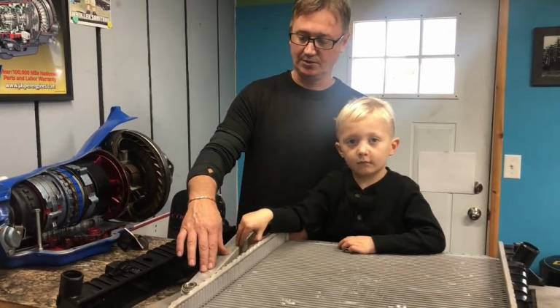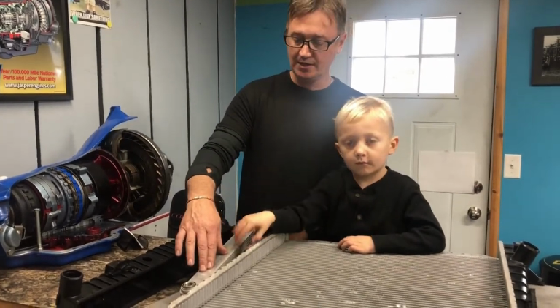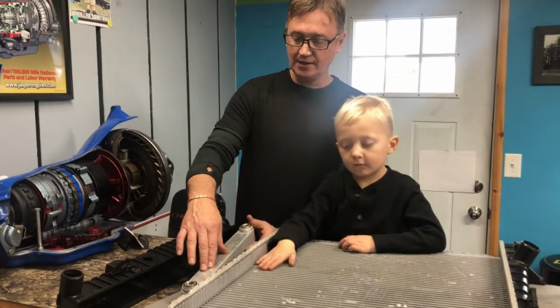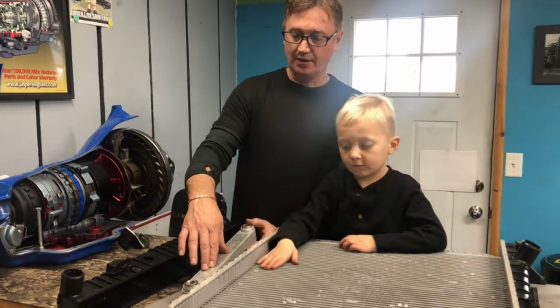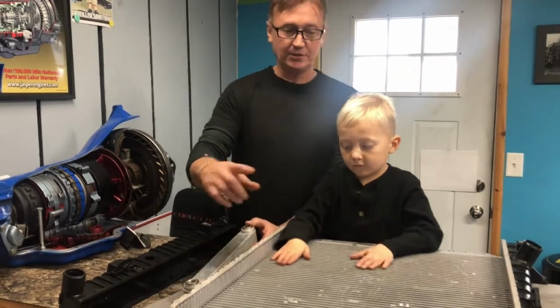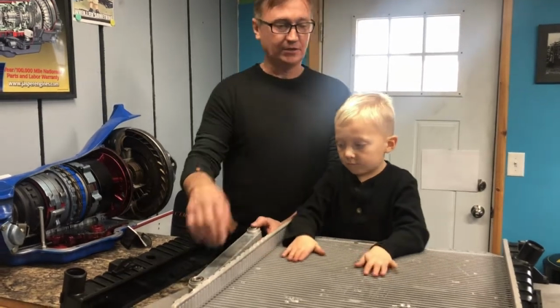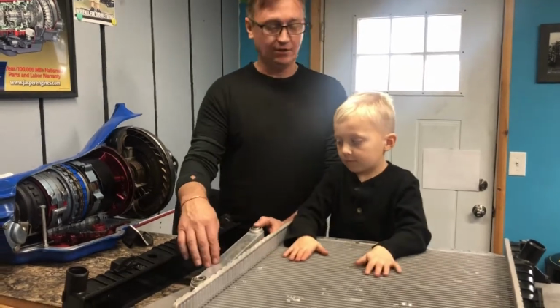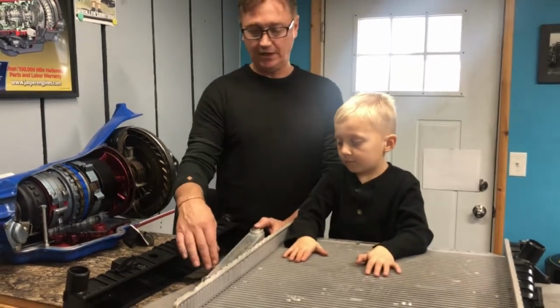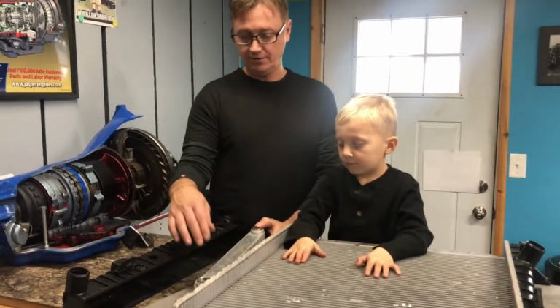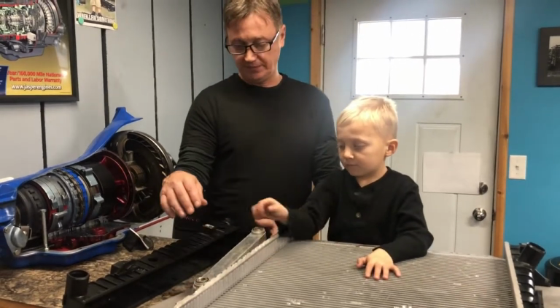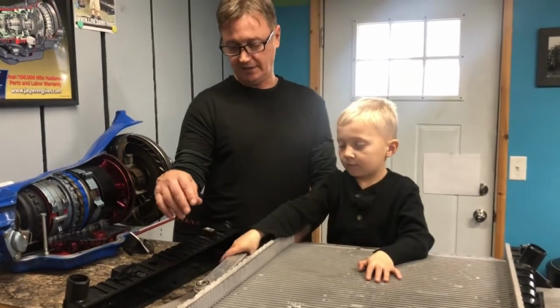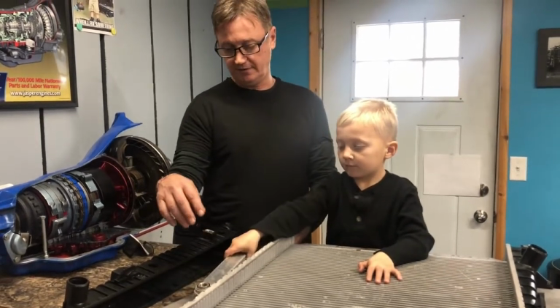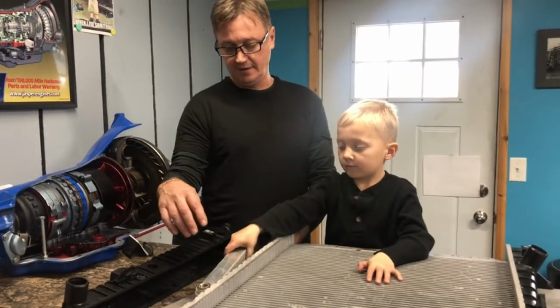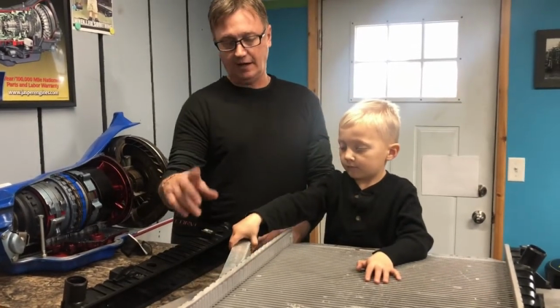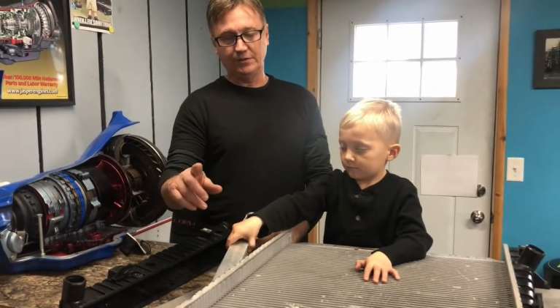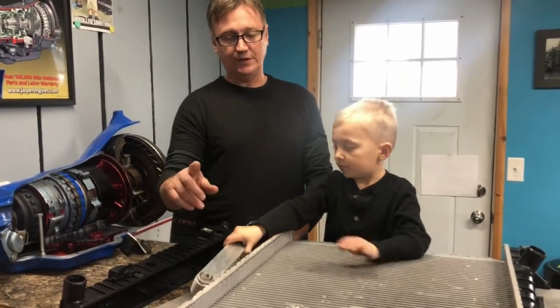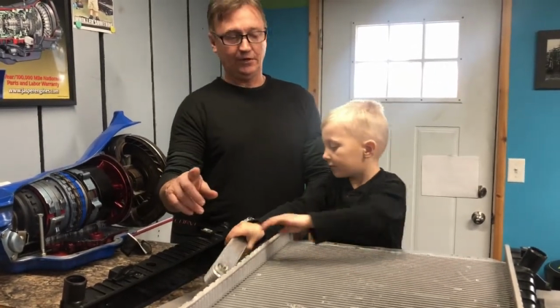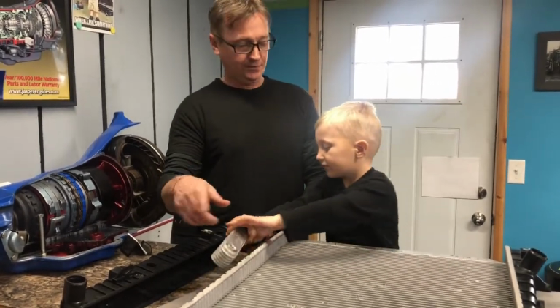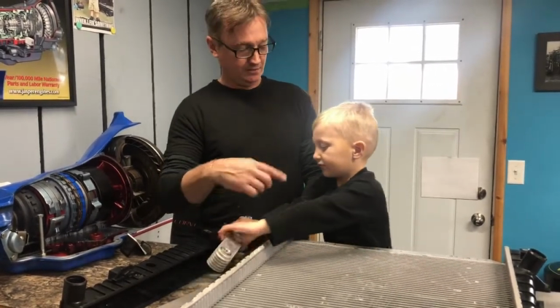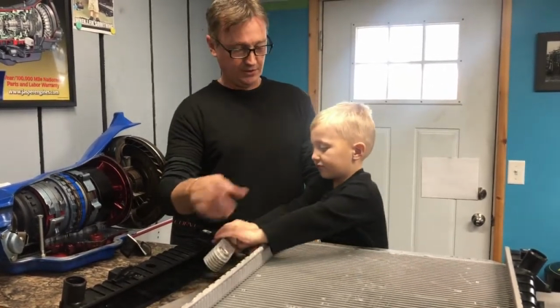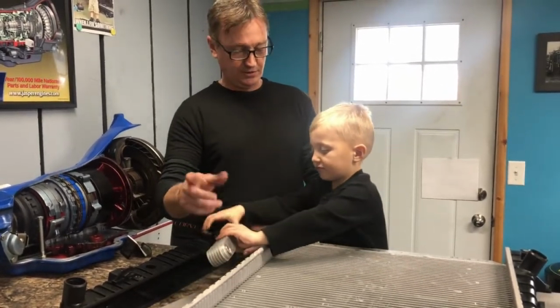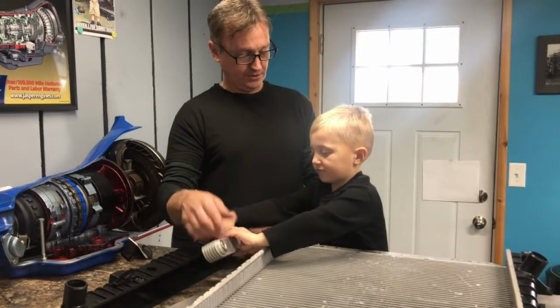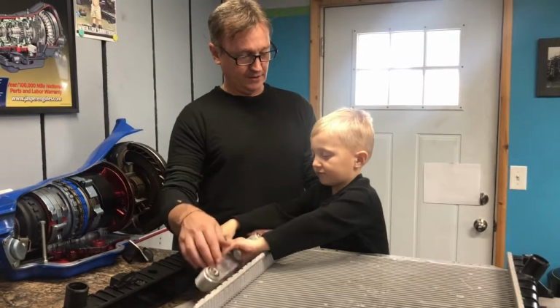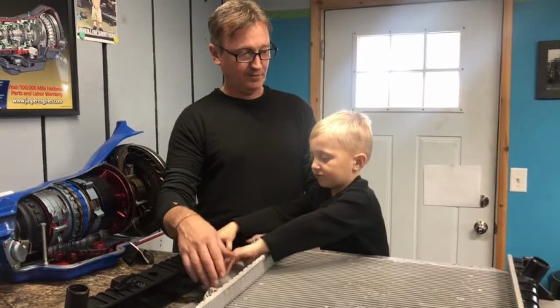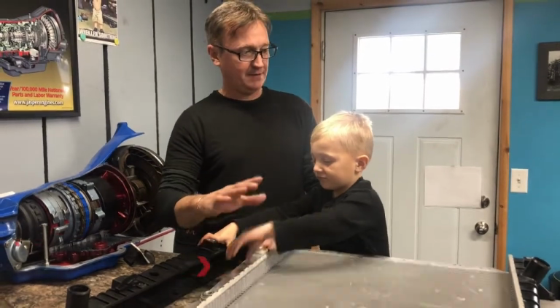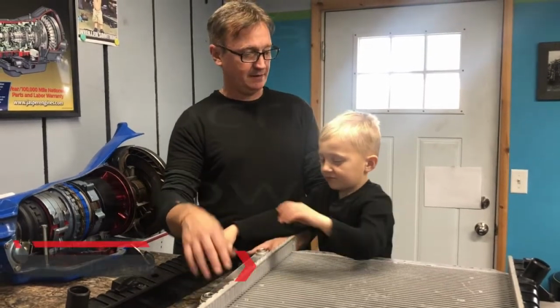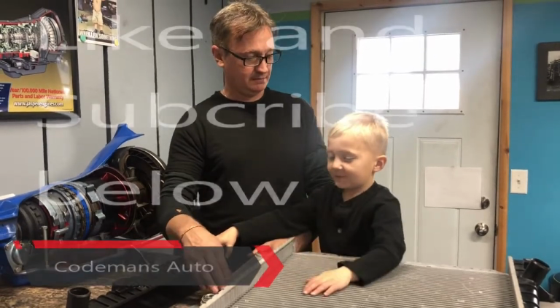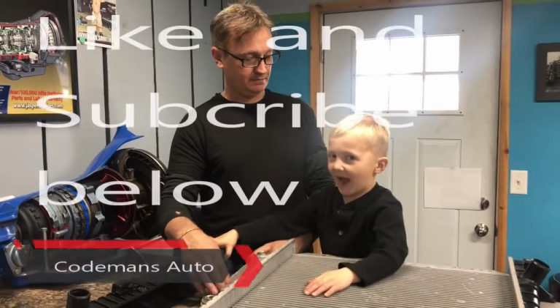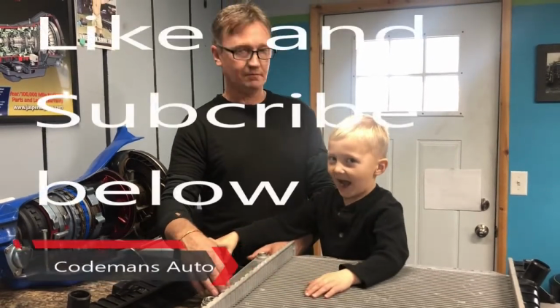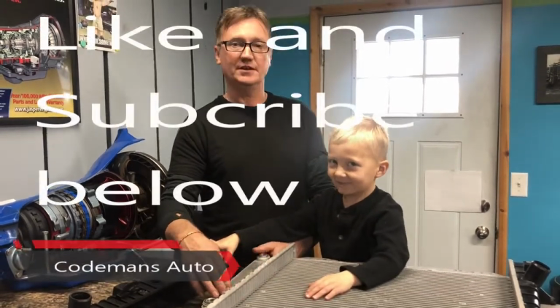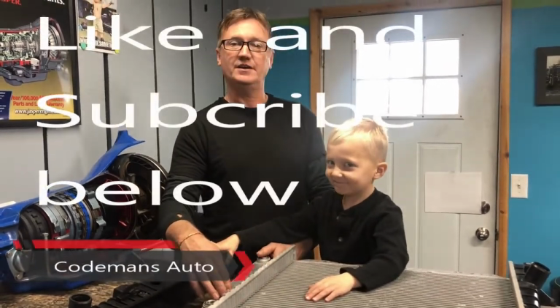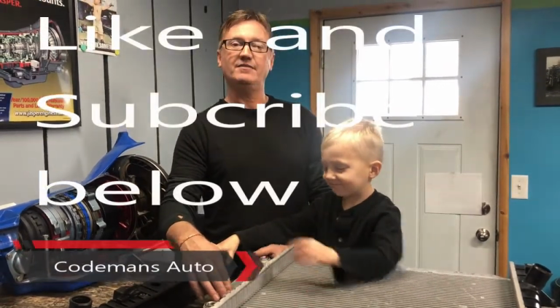Please look at the other video and I hope this video helps you. Preston, do you want to tell everybody bye? Bye! There you have it.